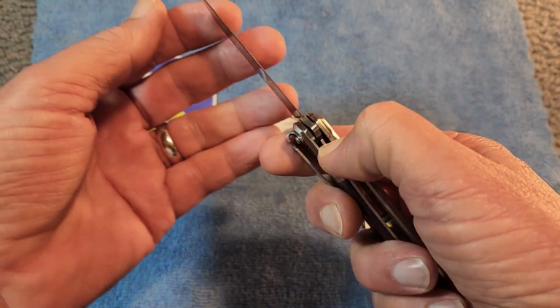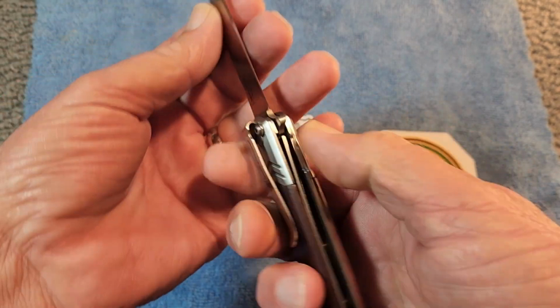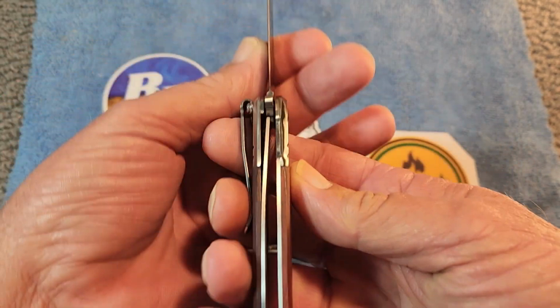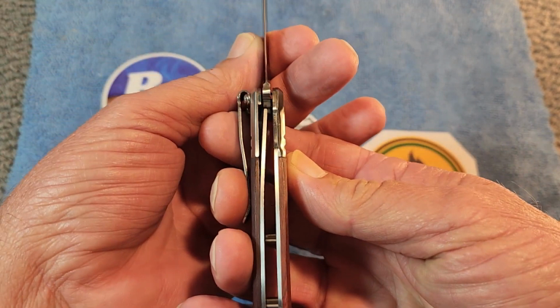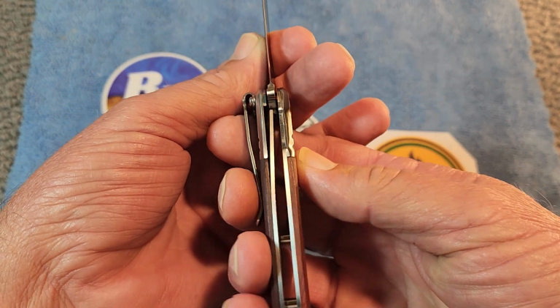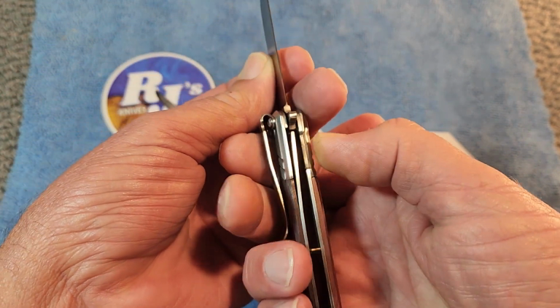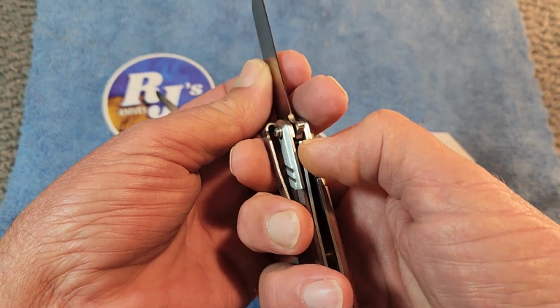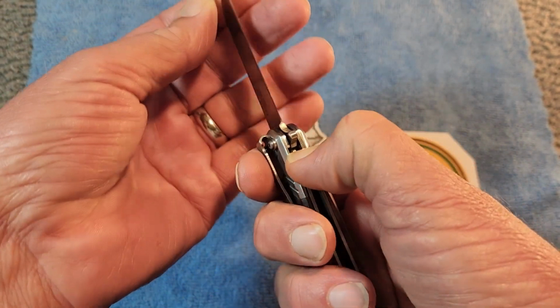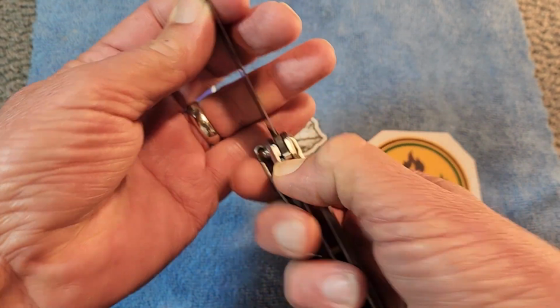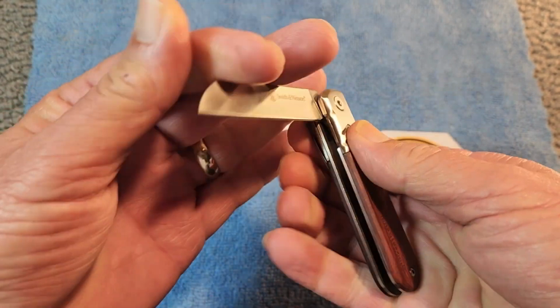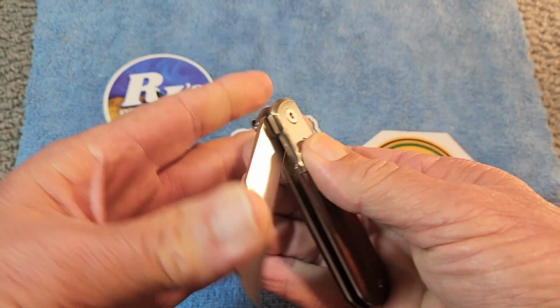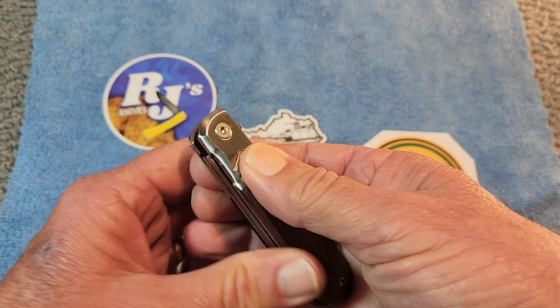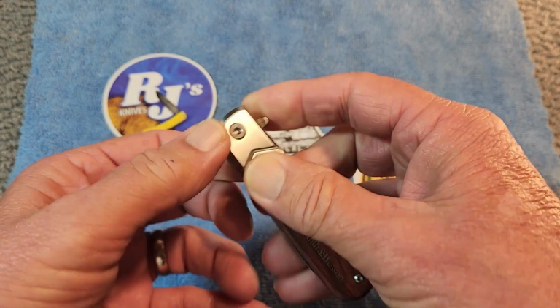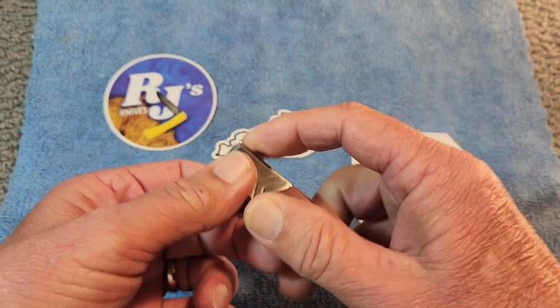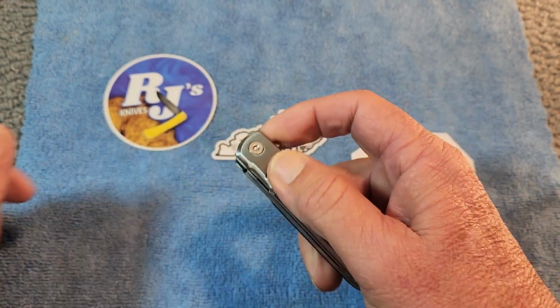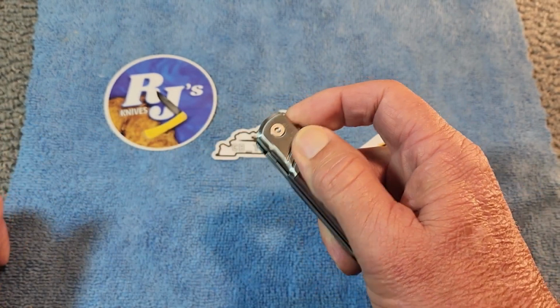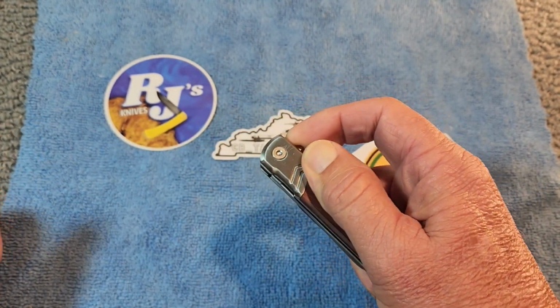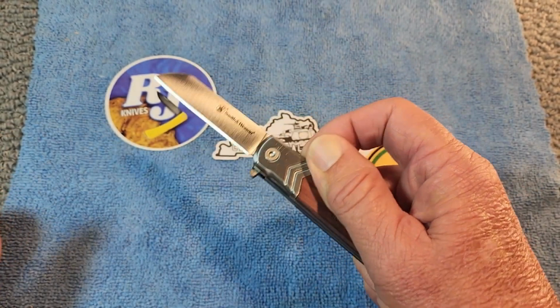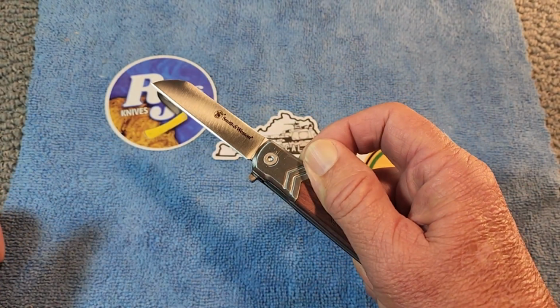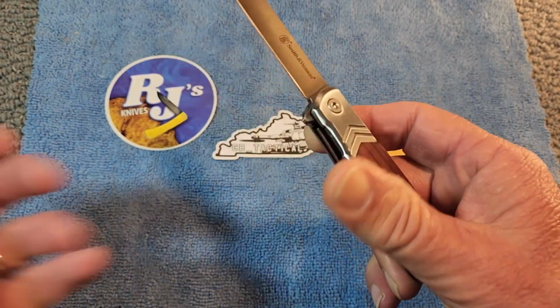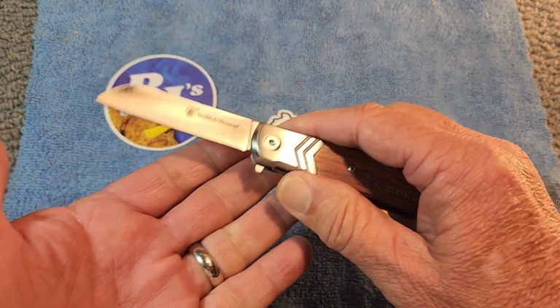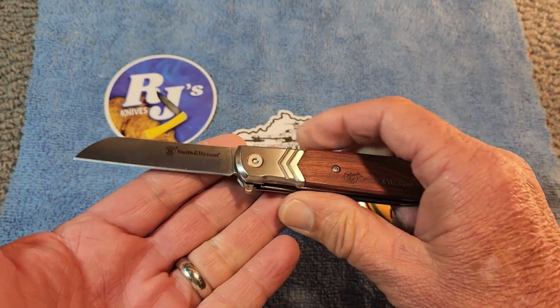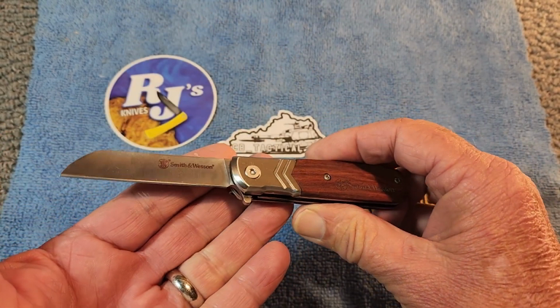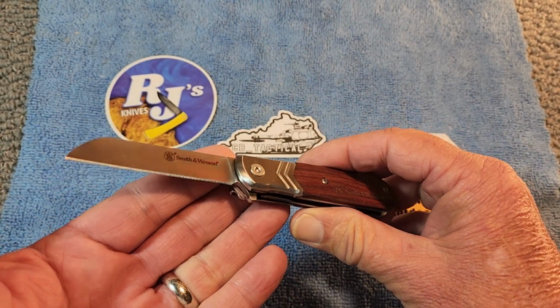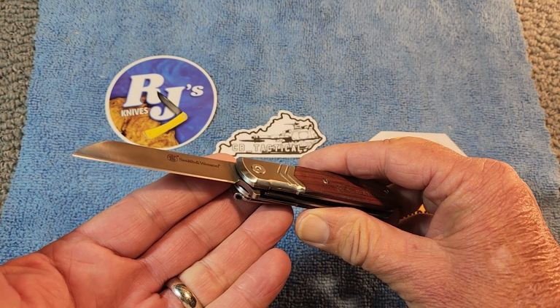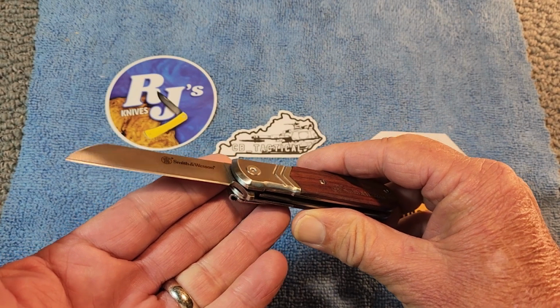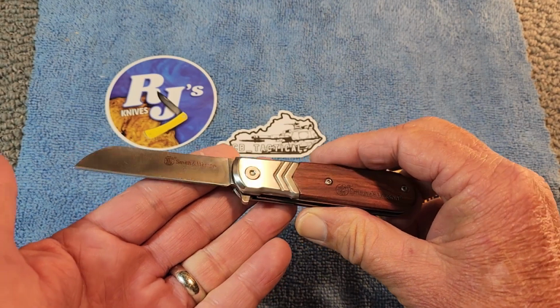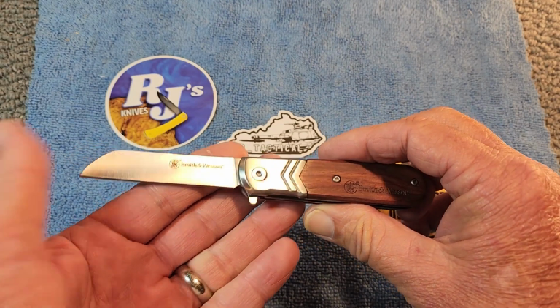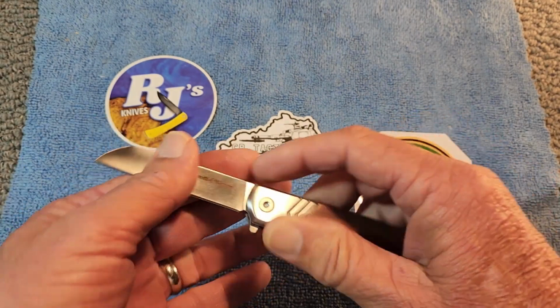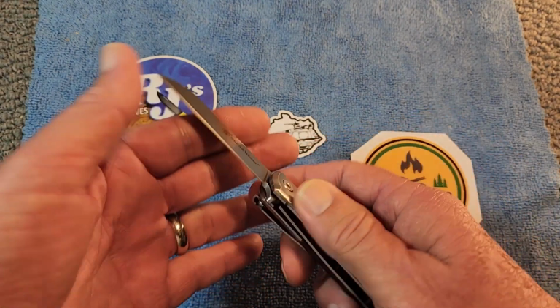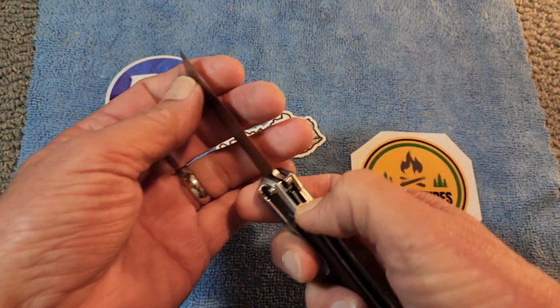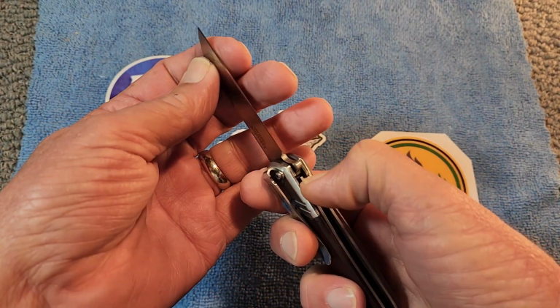It is a liner lock, as you can see. It has very good action — I've not put any oil on it and it just pops right out there very nicely.